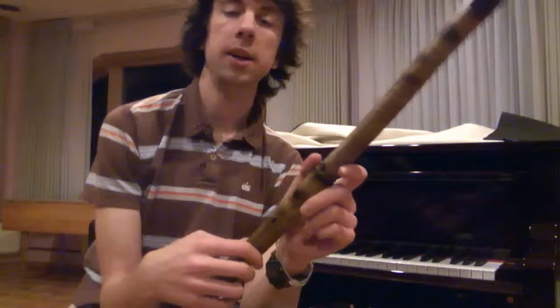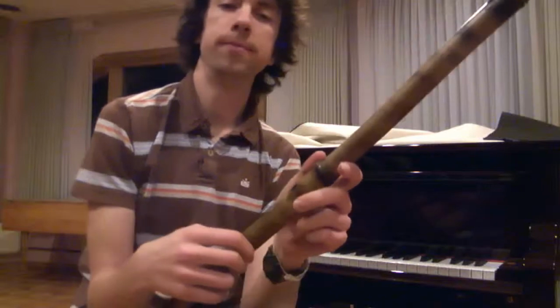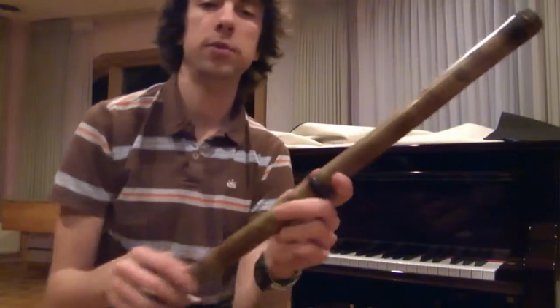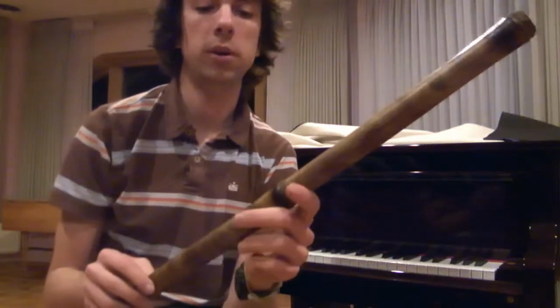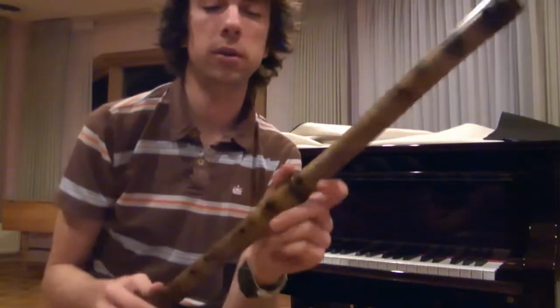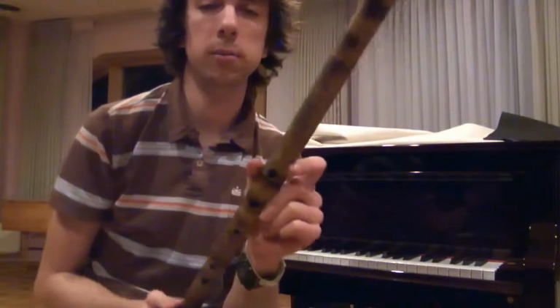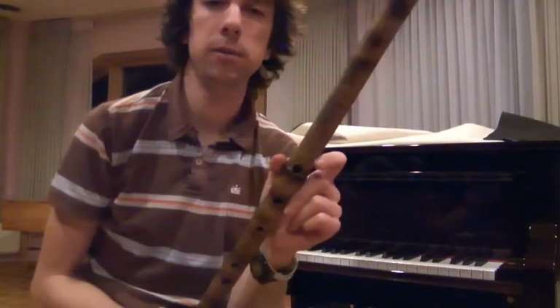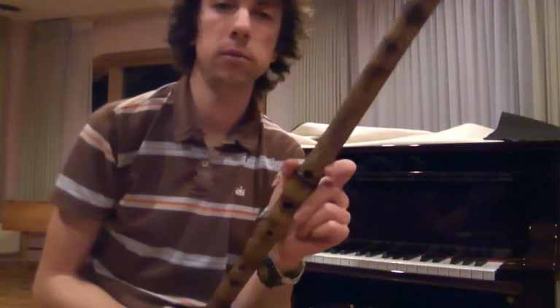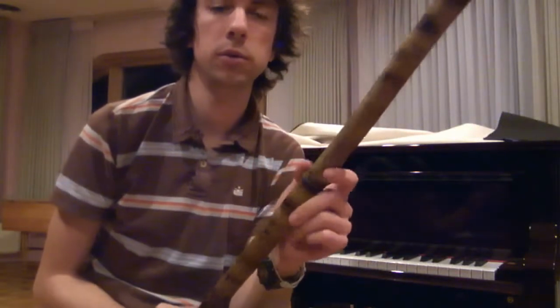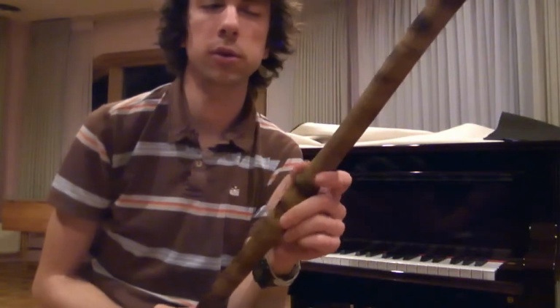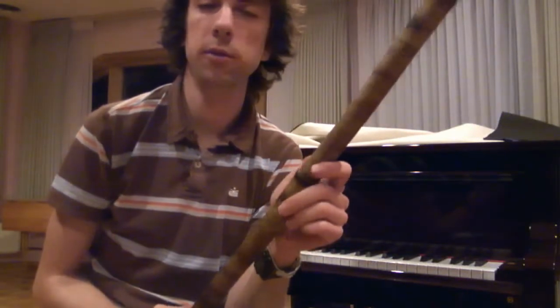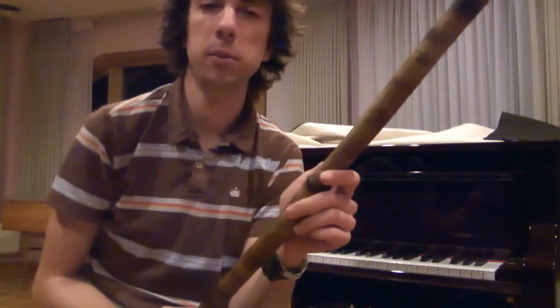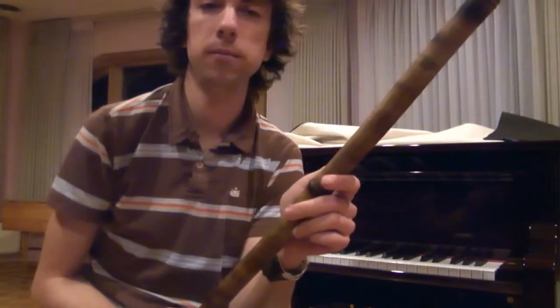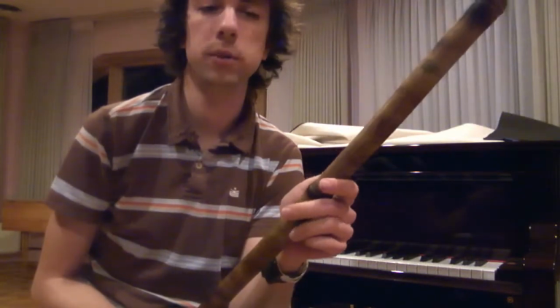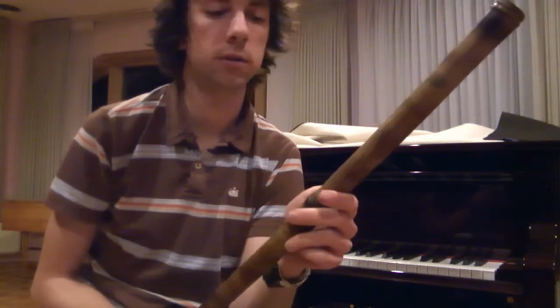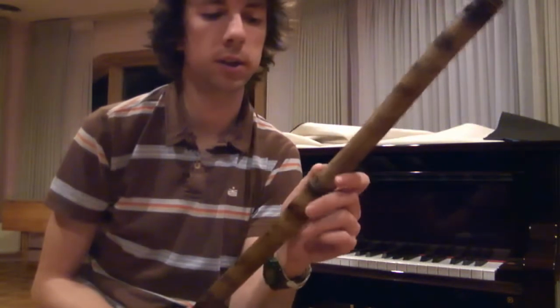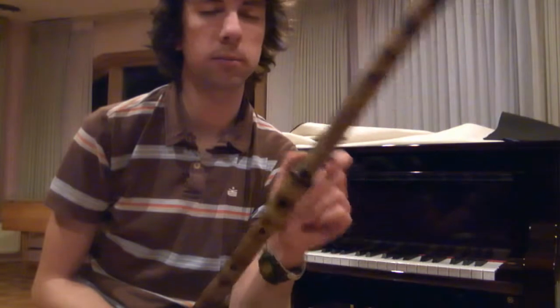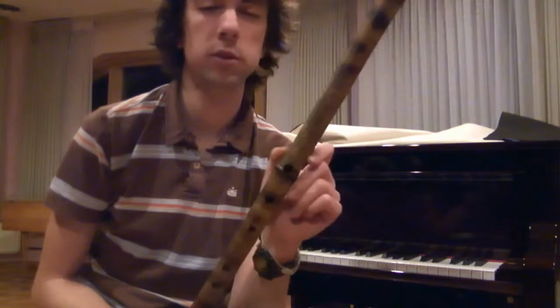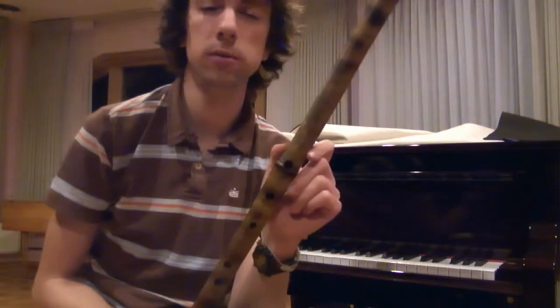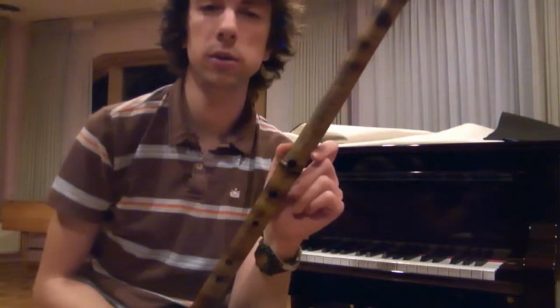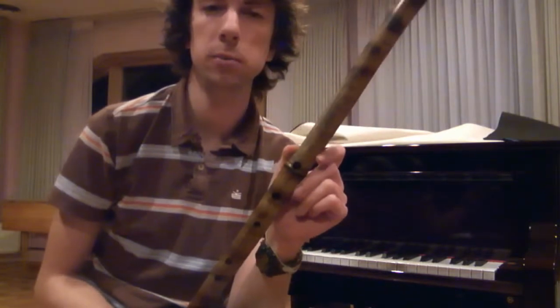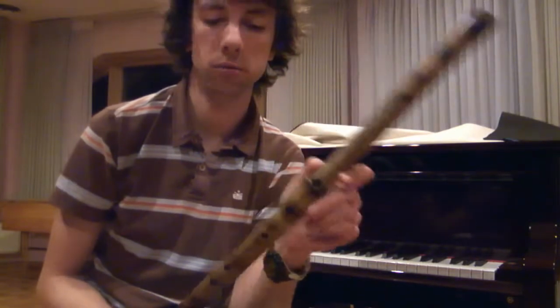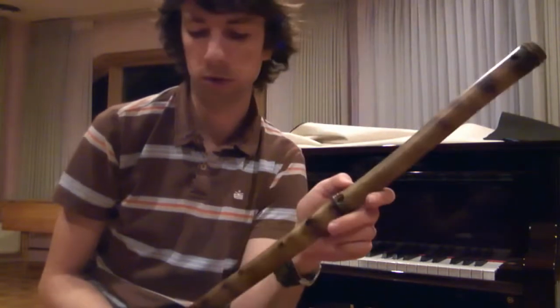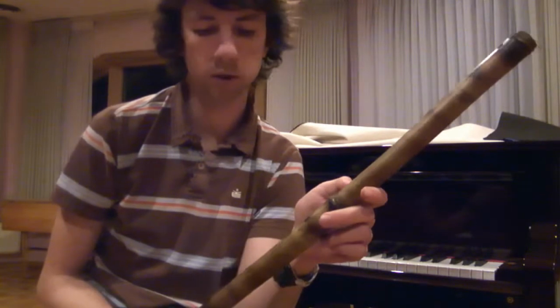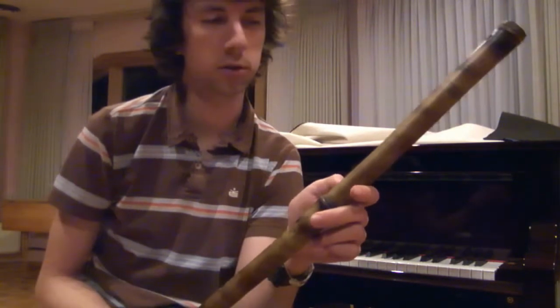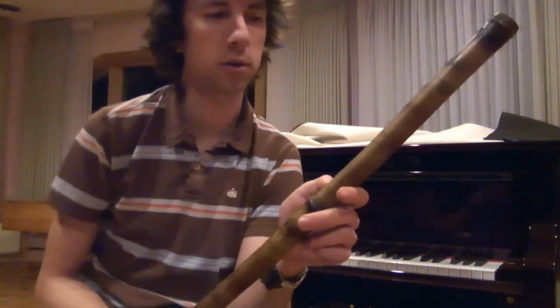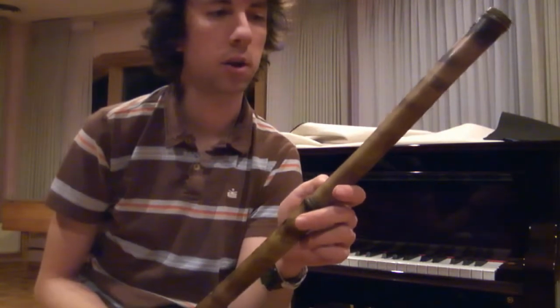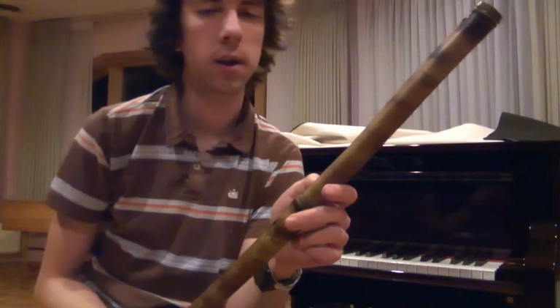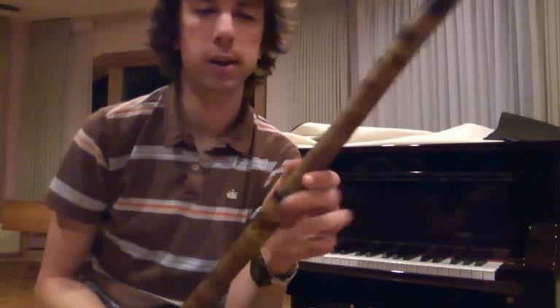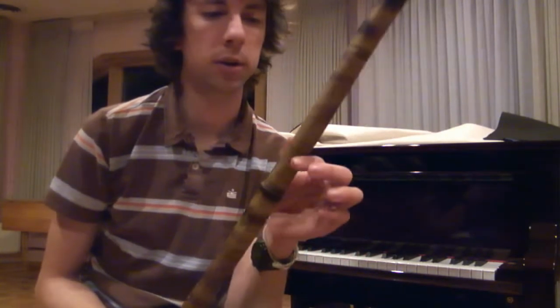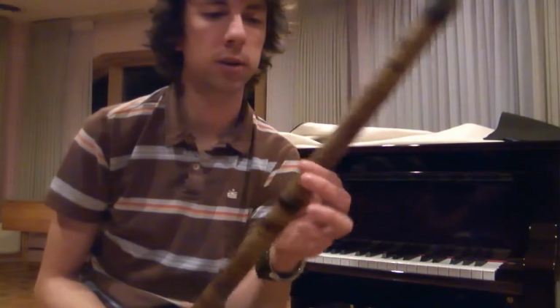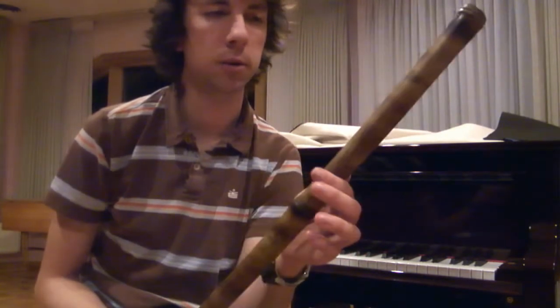I thought I'd make a video showing one of the flutes that I made. This is a six-hole flute in C major. It's about 20 inches long and about an inch in diameter.